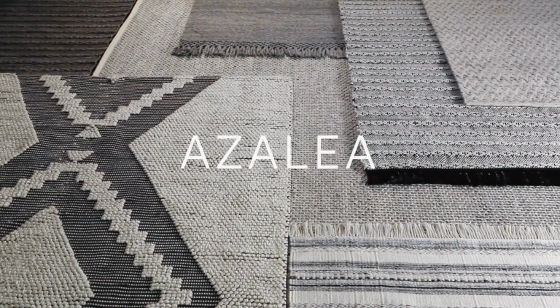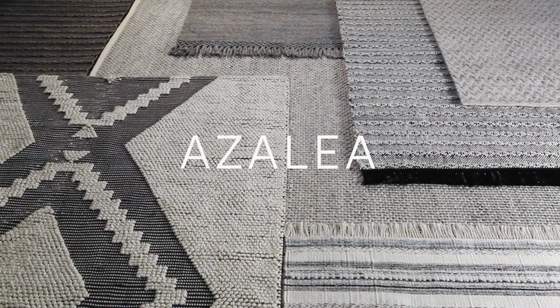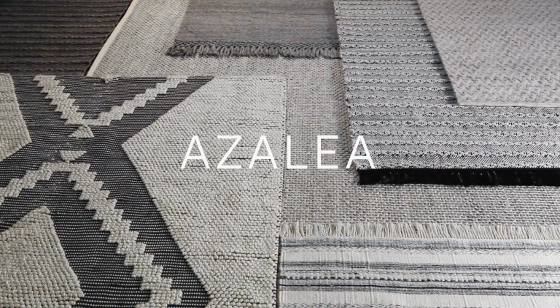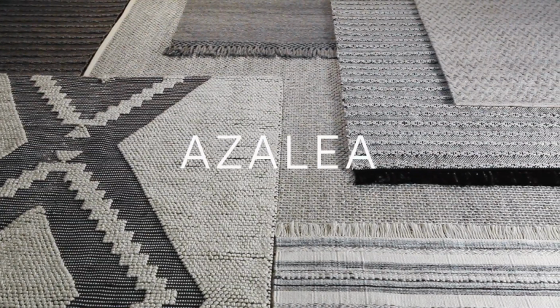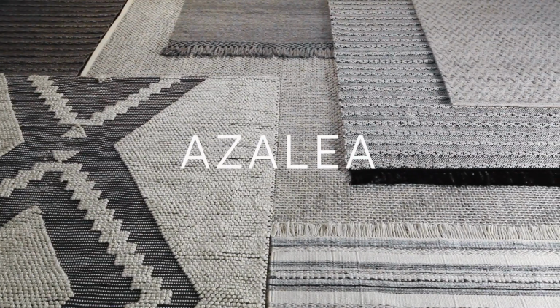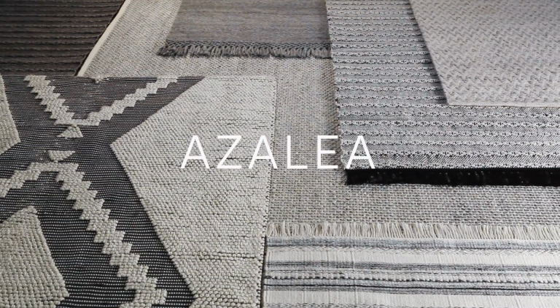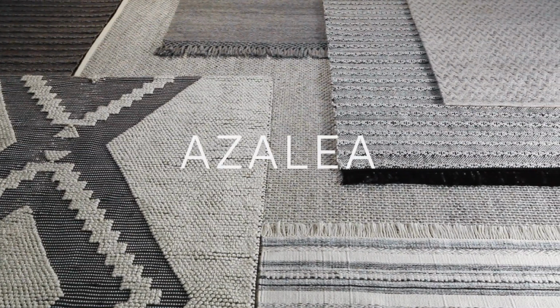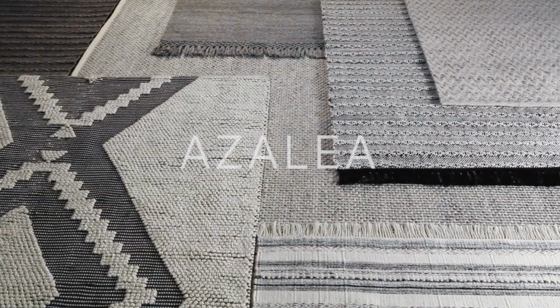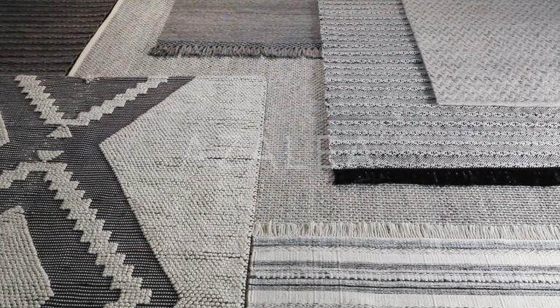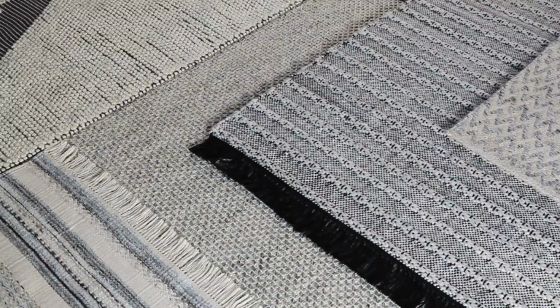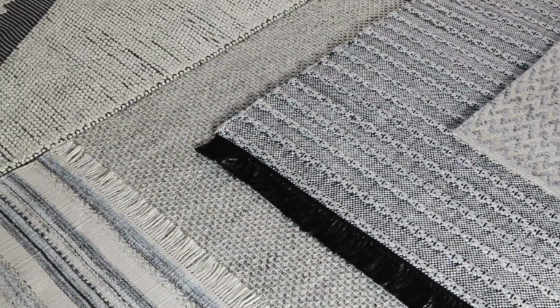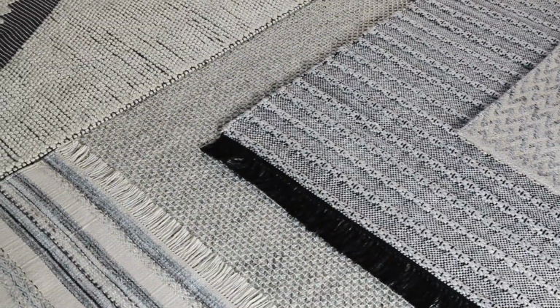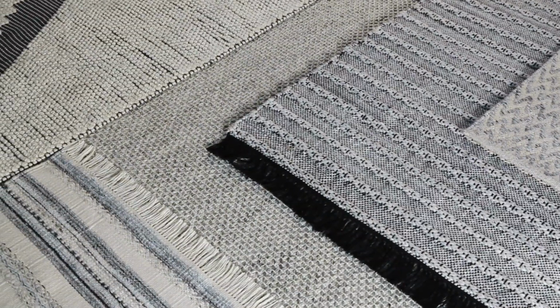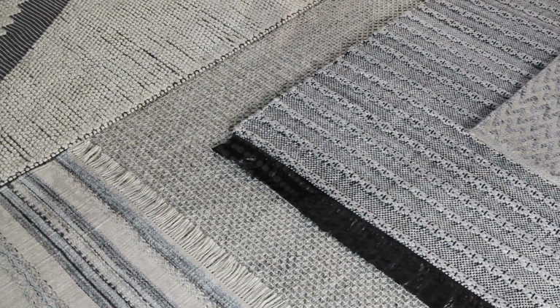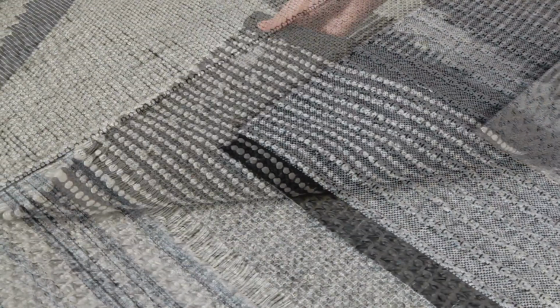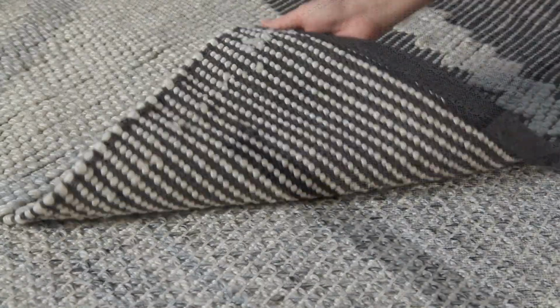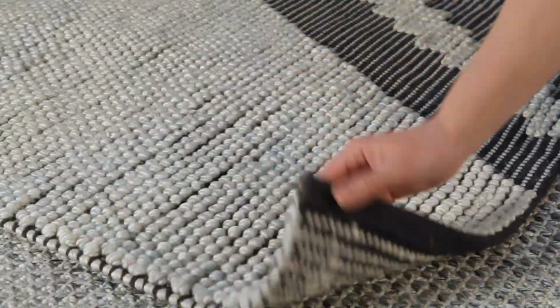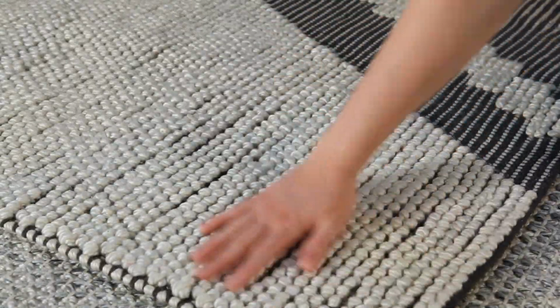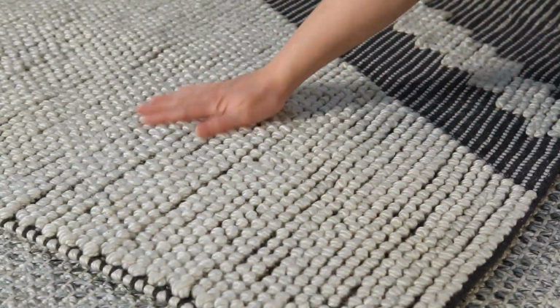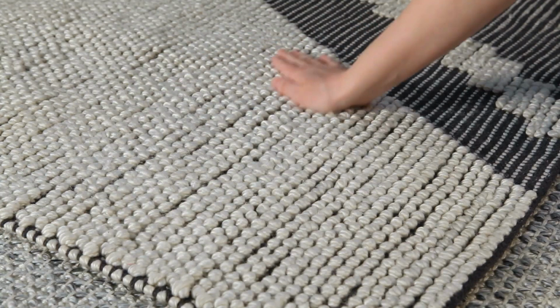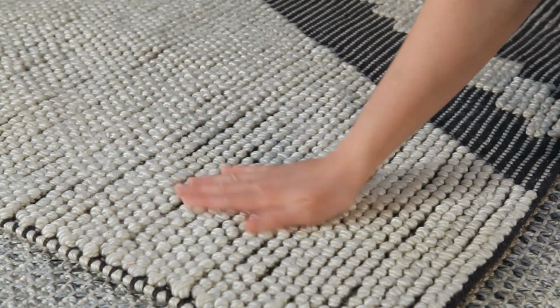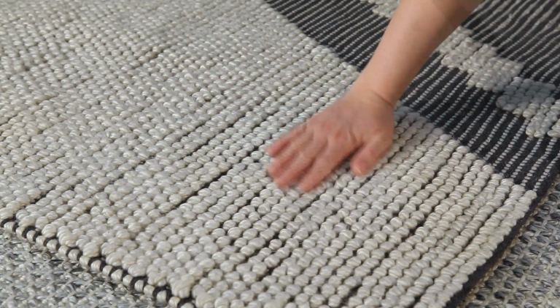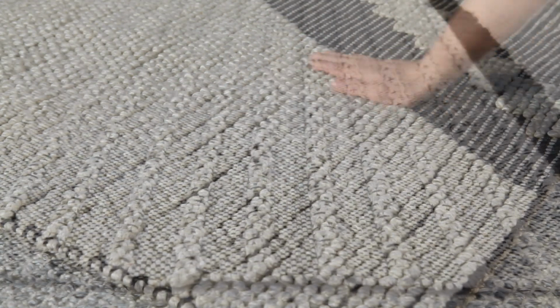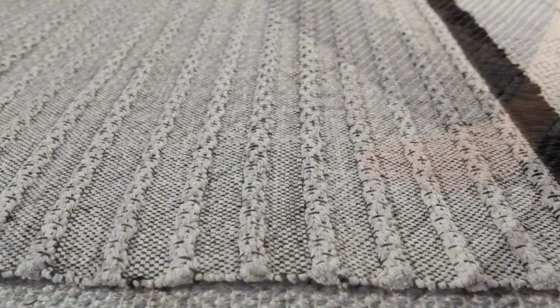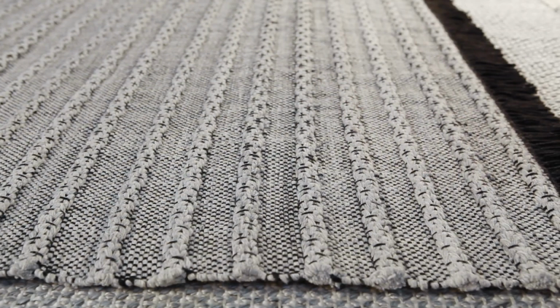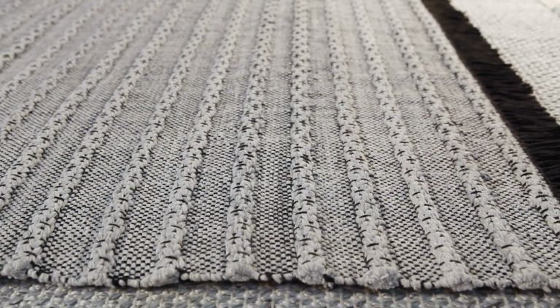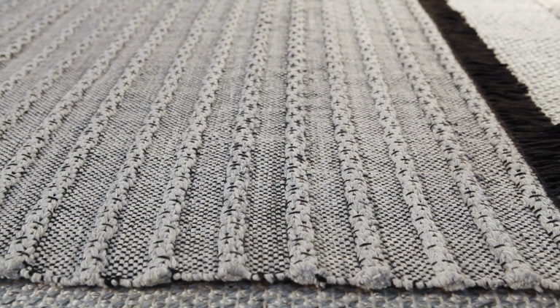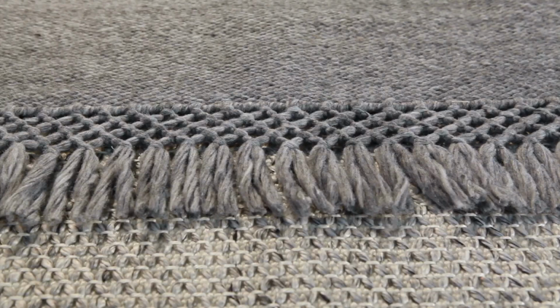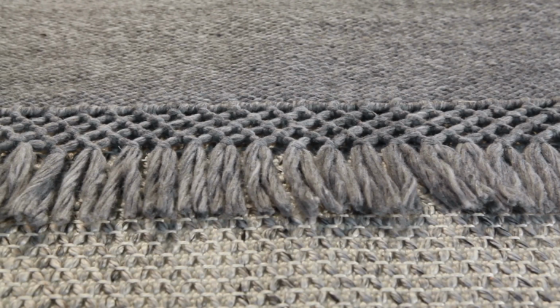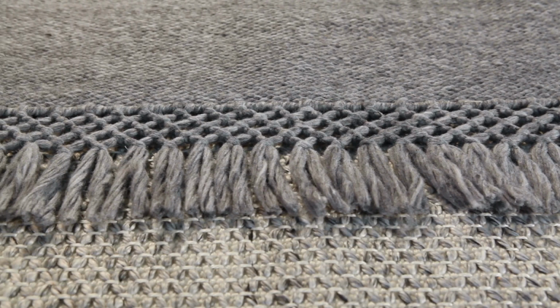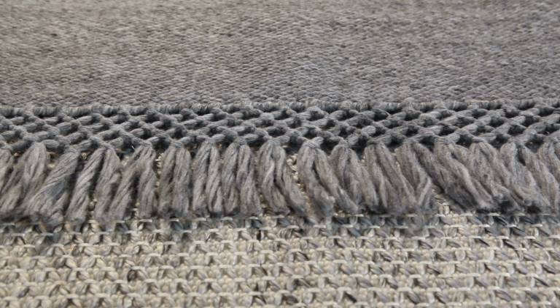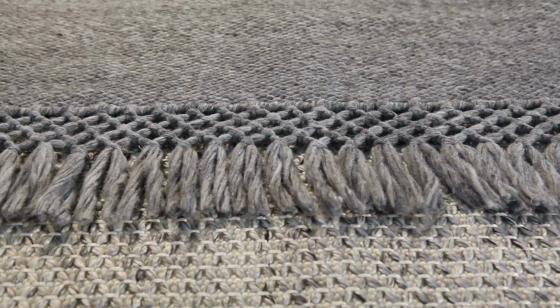The eco-friendly, easy care Azalea collection is hand-woven from India of 100% PET yarn. Each rug is durable and soft underfoot, and many designs include textural and fringe details for visual interest.